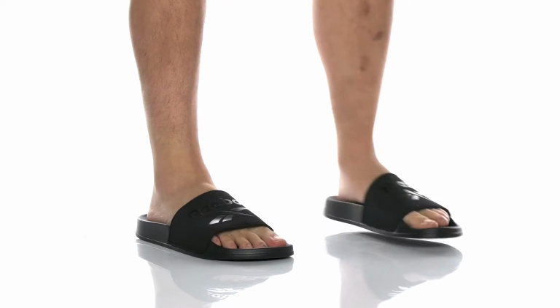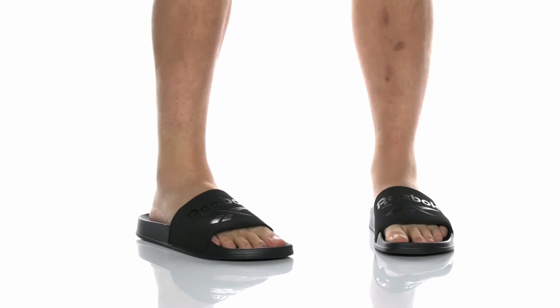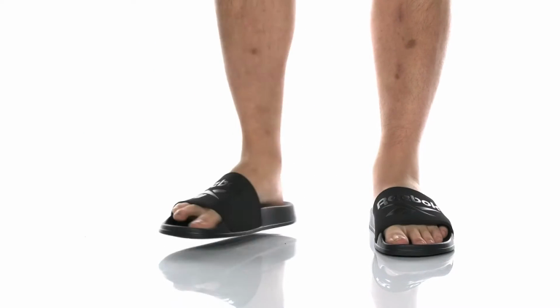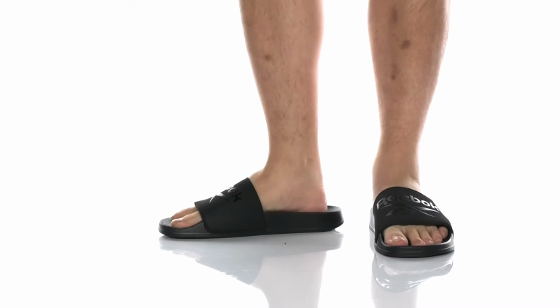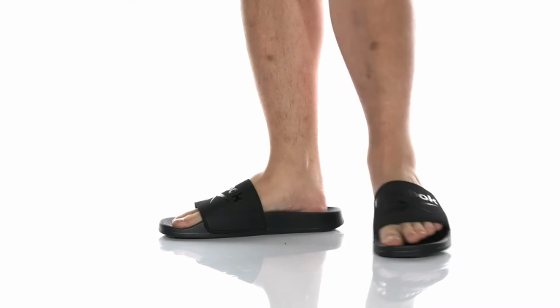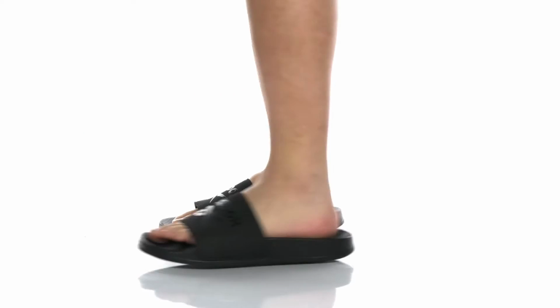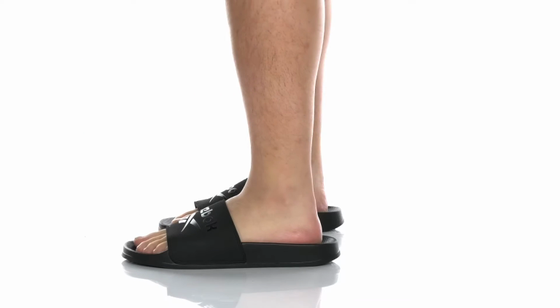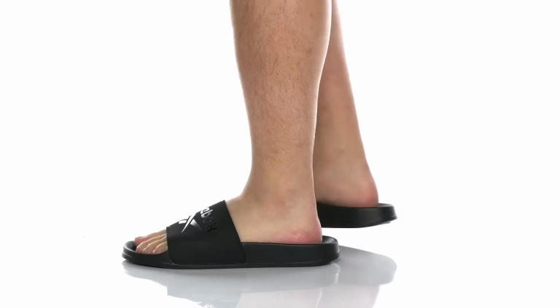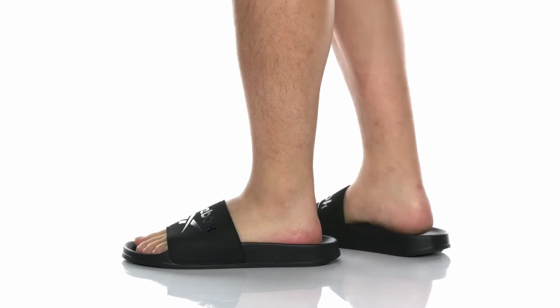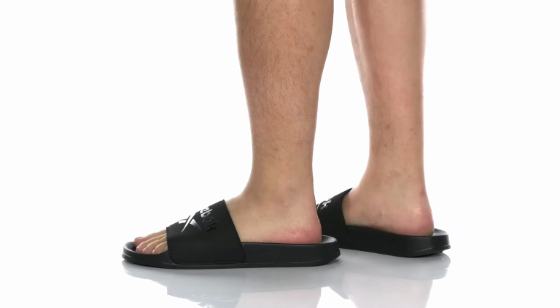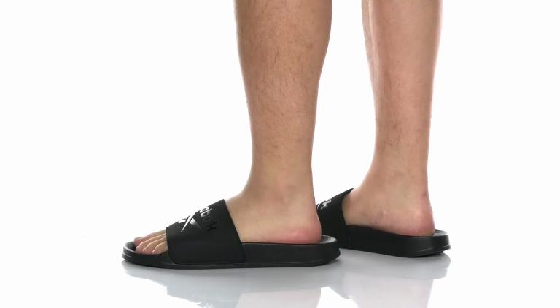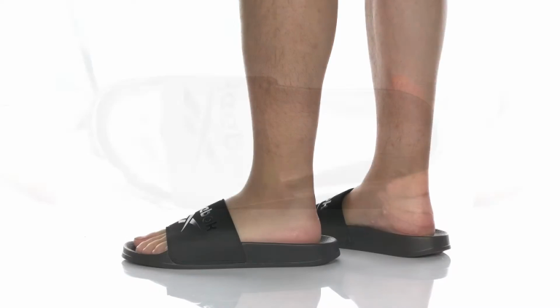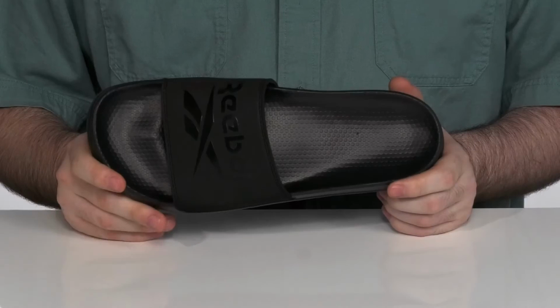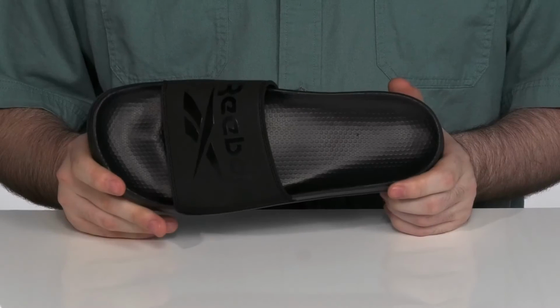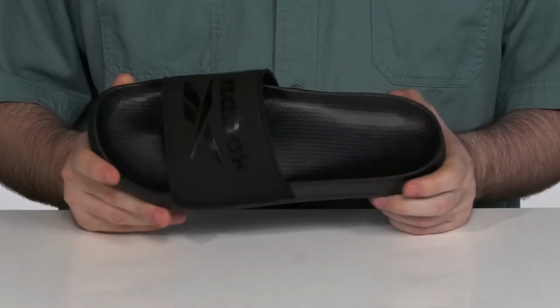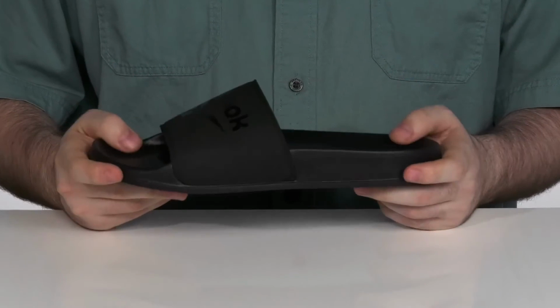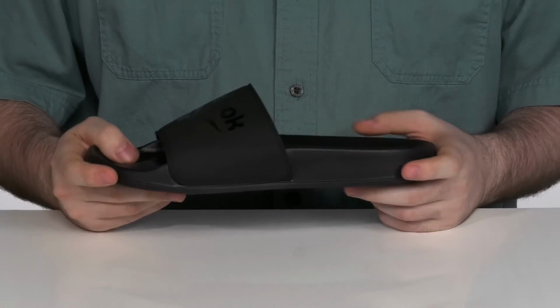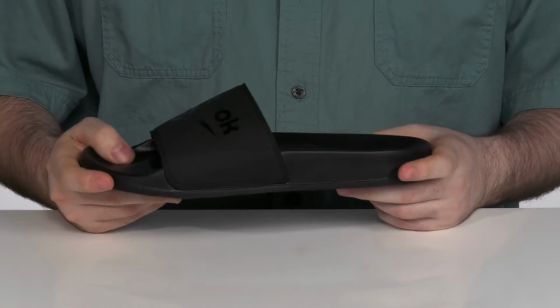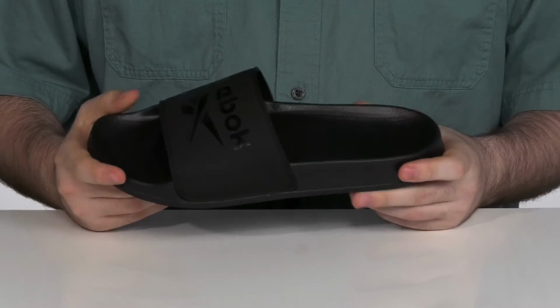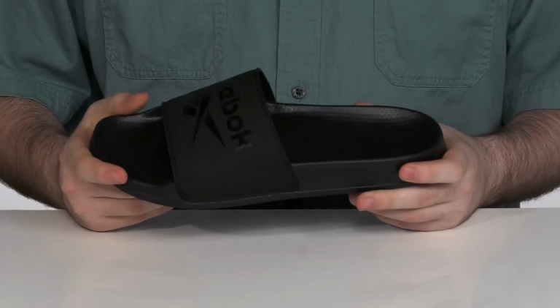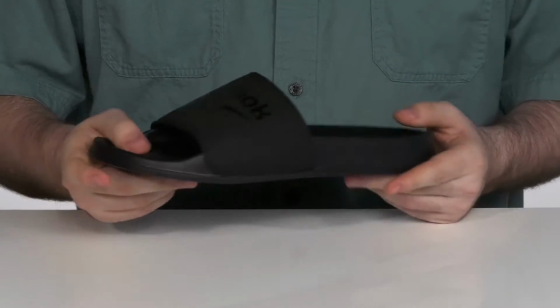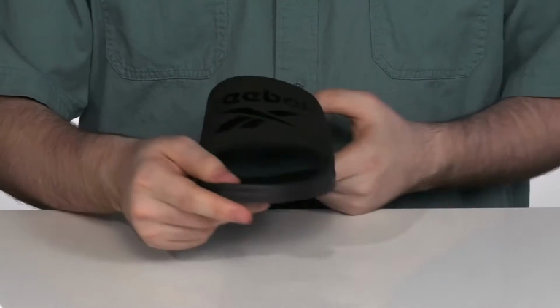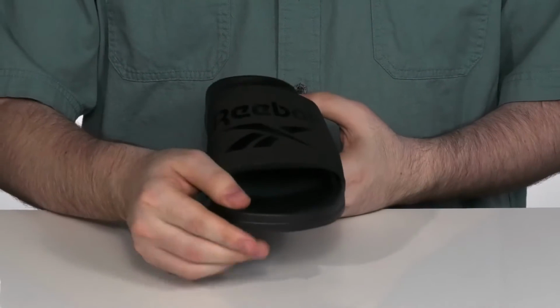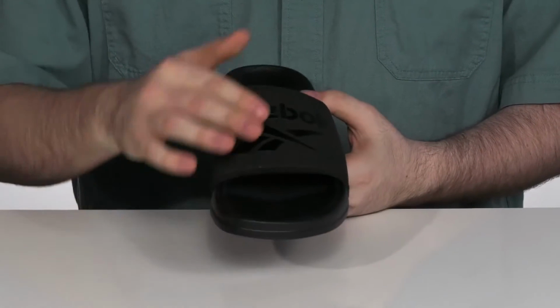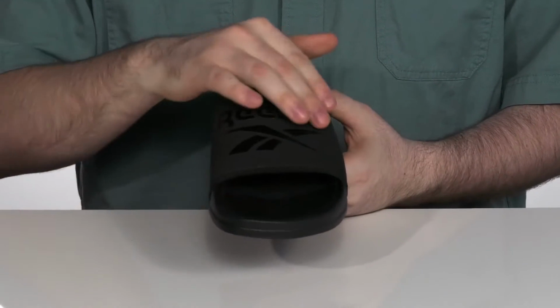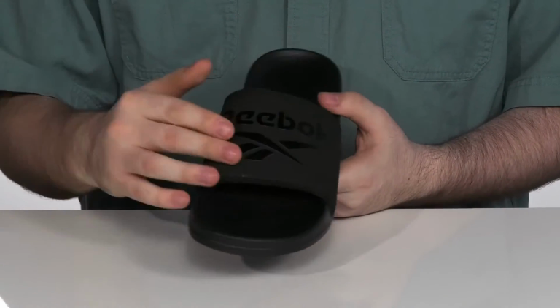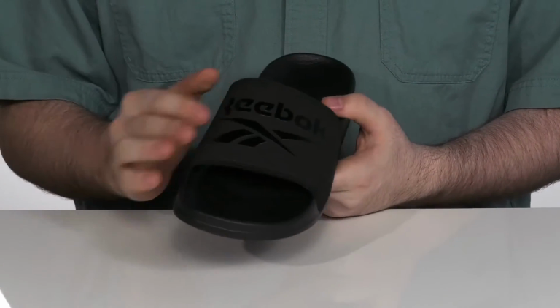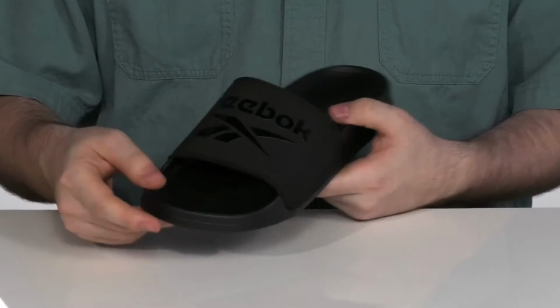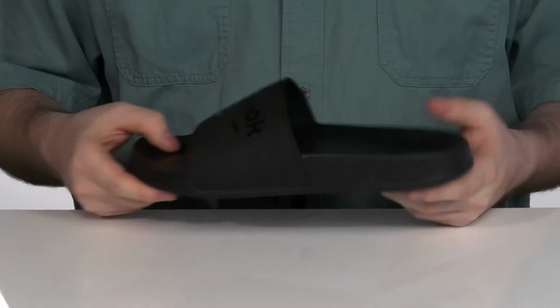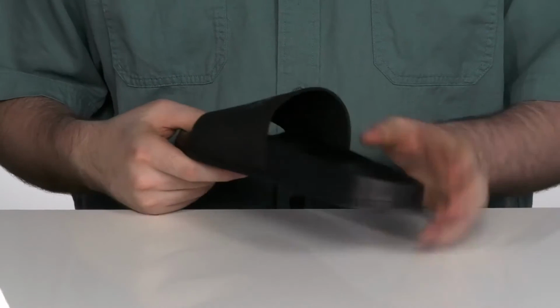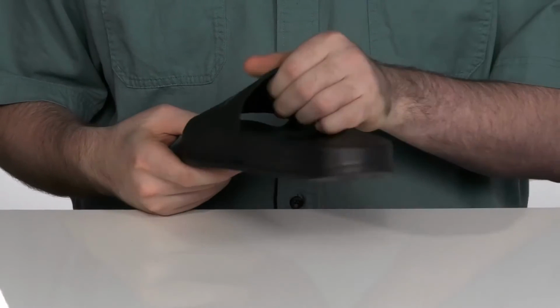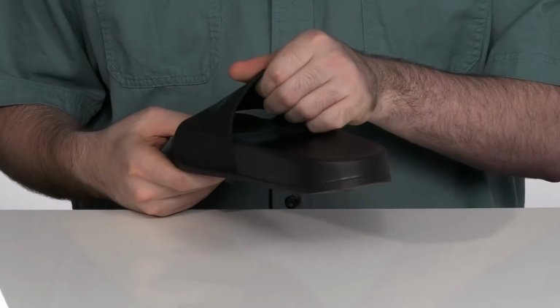Whether it's post-workout or just a lazy day, kick back and relax with this slide from Reebok. This silhouette uses a textile upper that's cushioned with some extra foam on the inside for comfort.